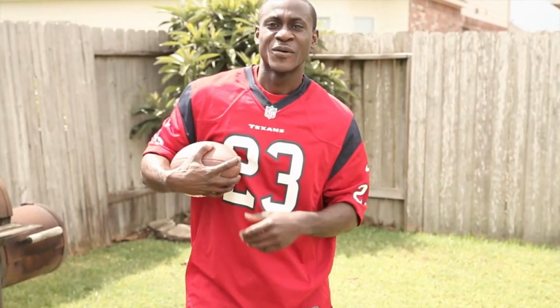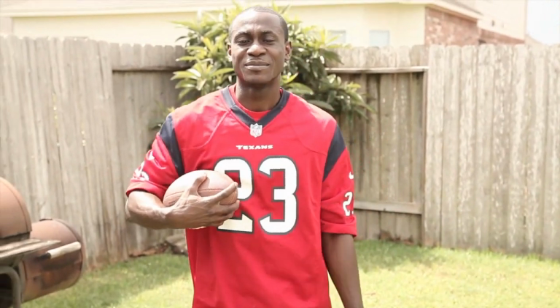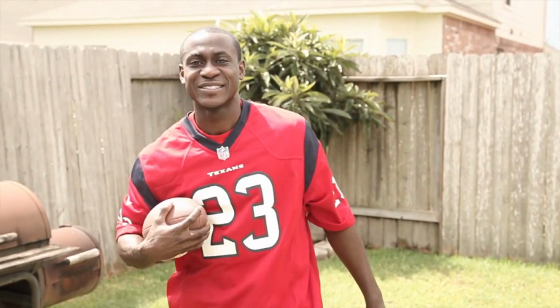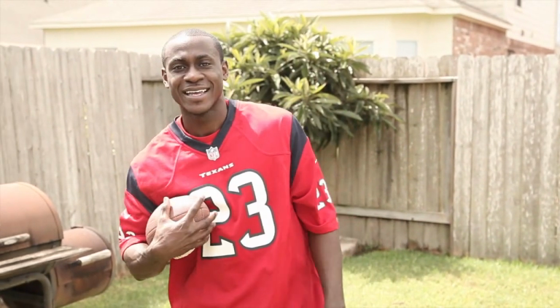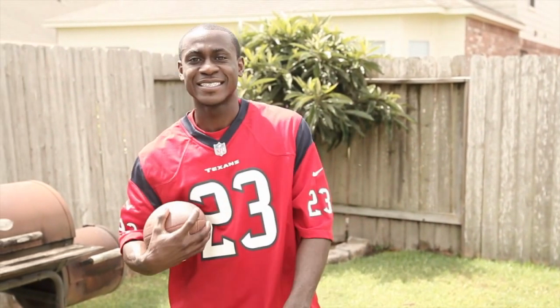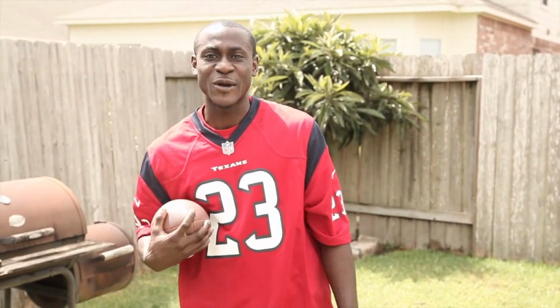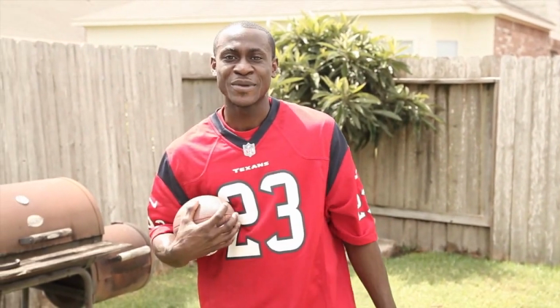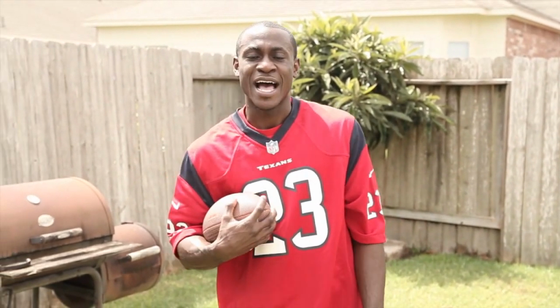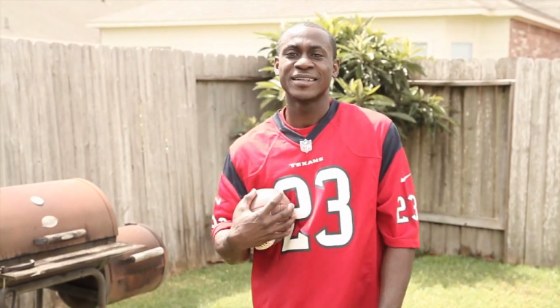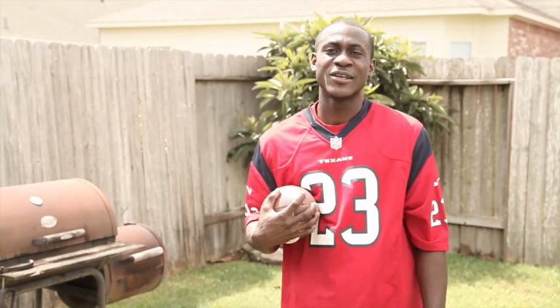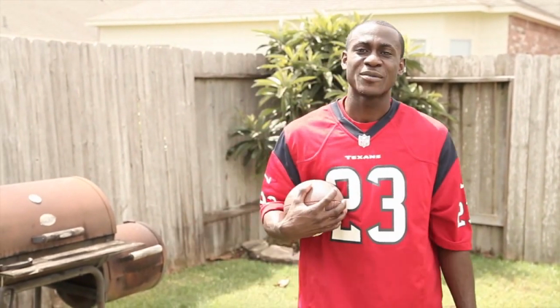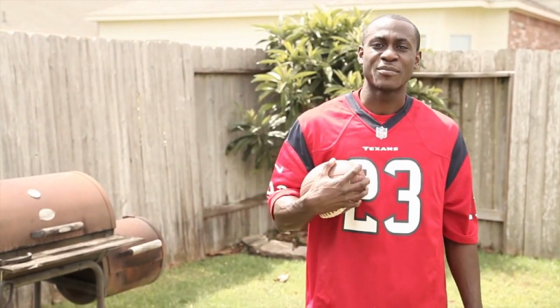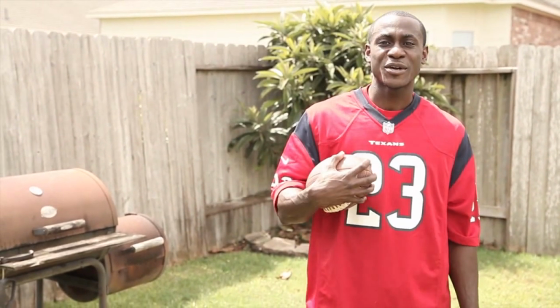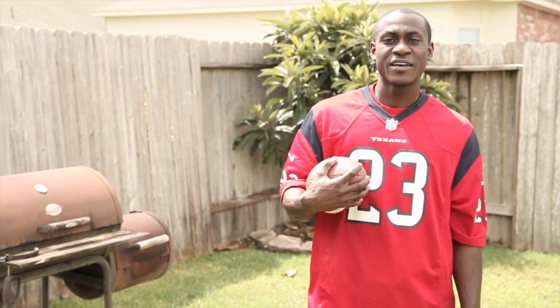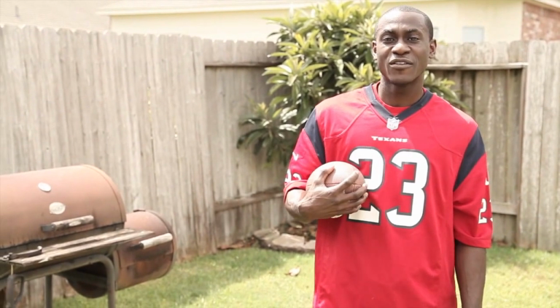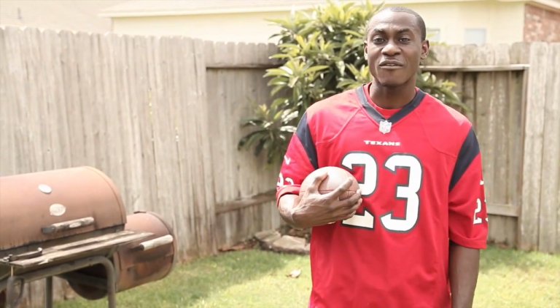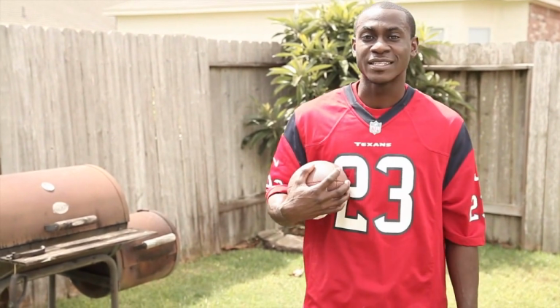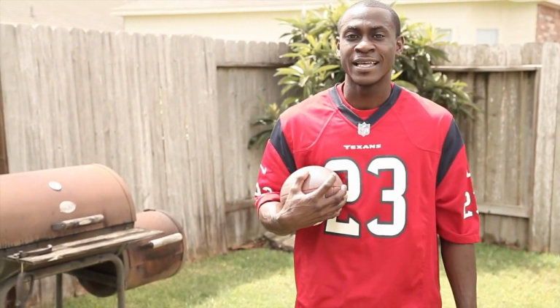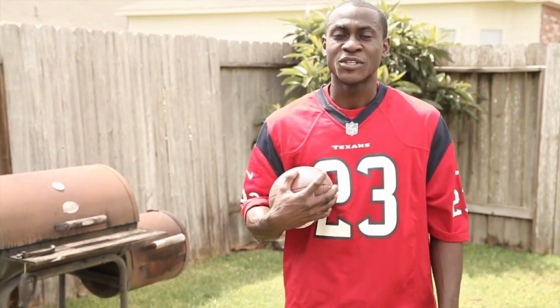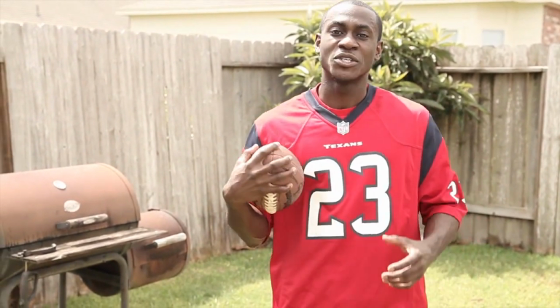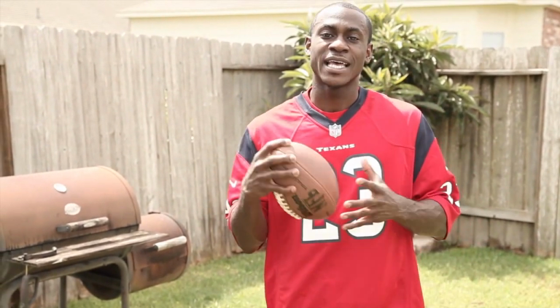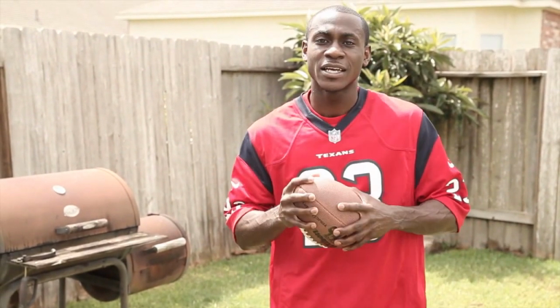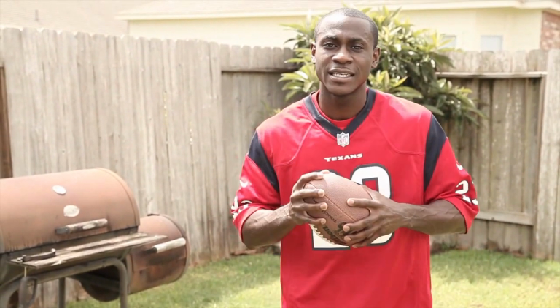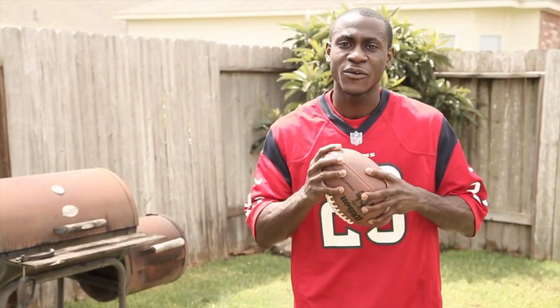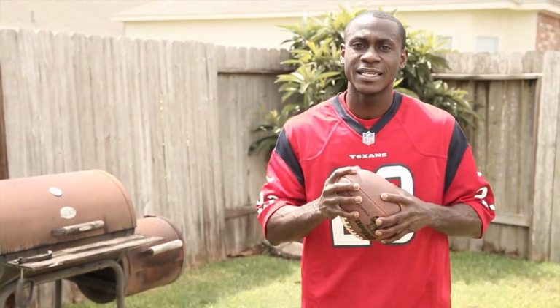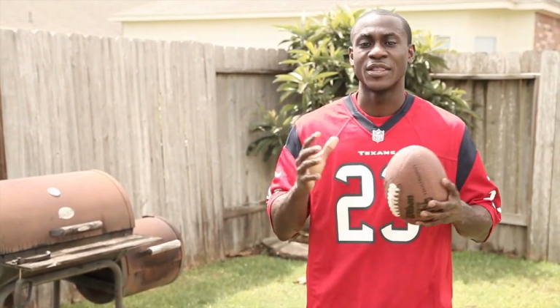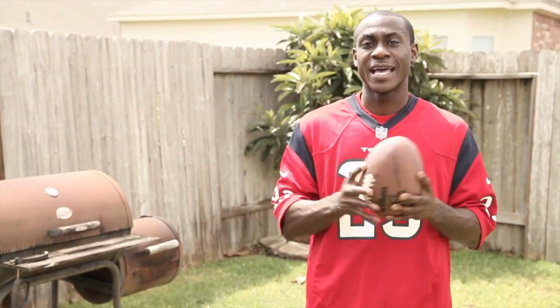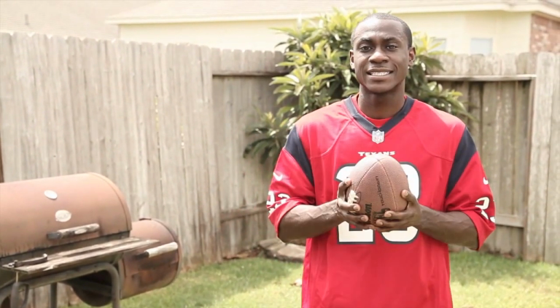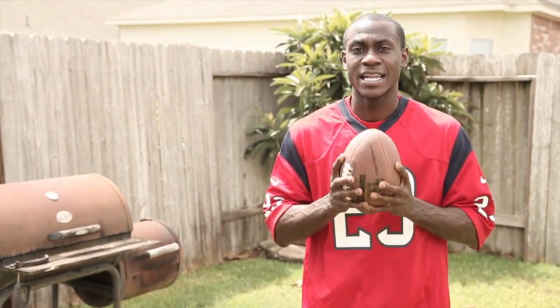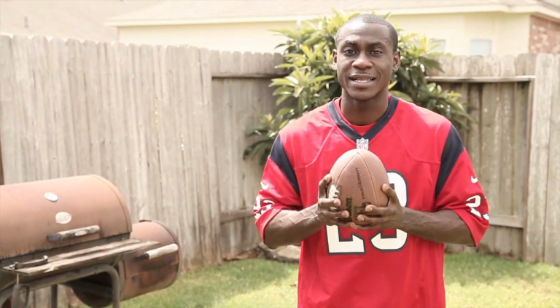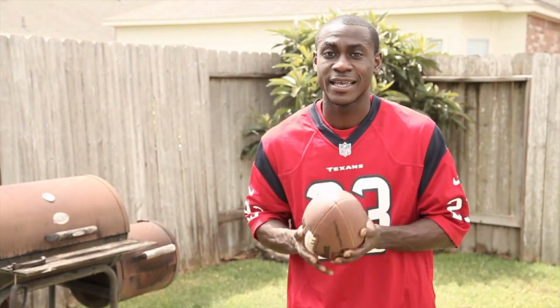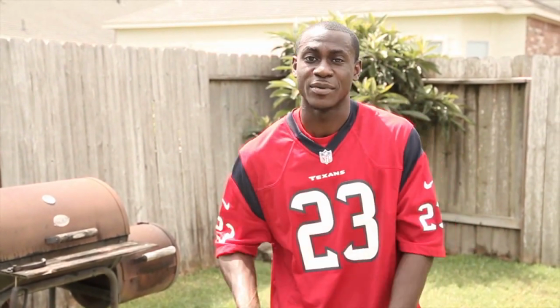What's up Texas fans, this is Sherm. I'm here to tell you how to make battle red velvet waffles today. I want you to take a look at these ingredients and then head inside and make this thing happen.